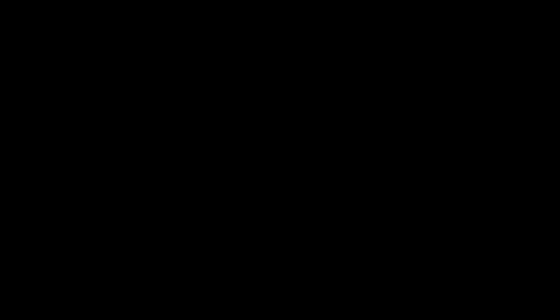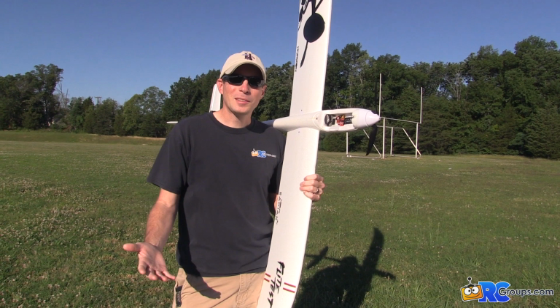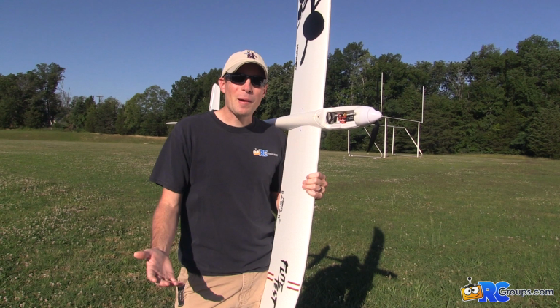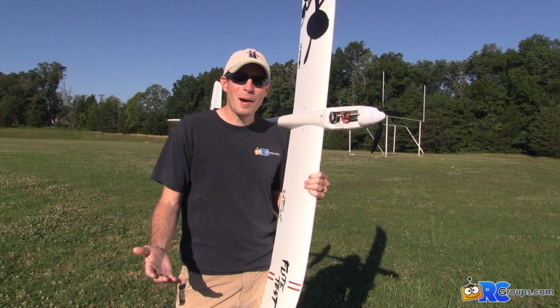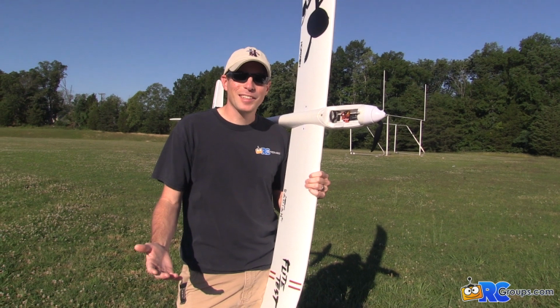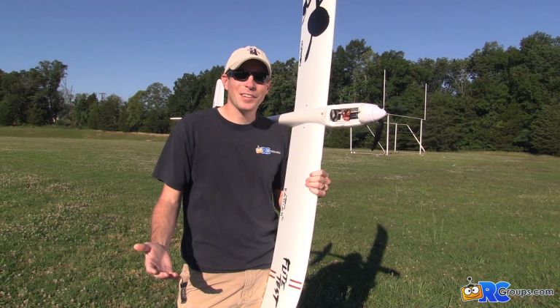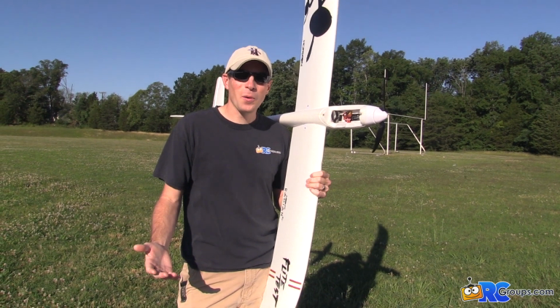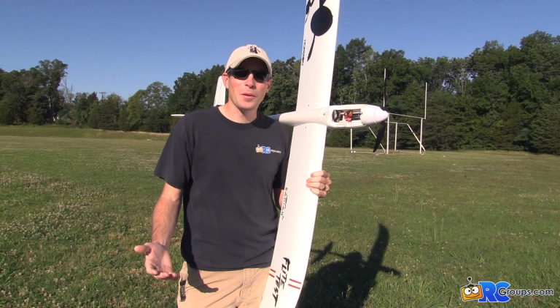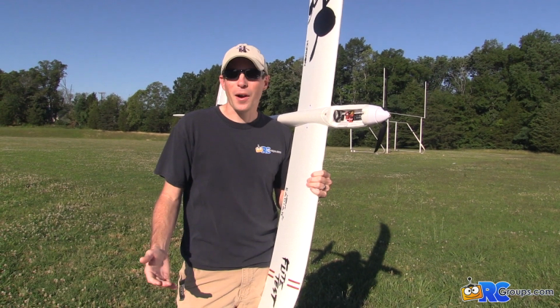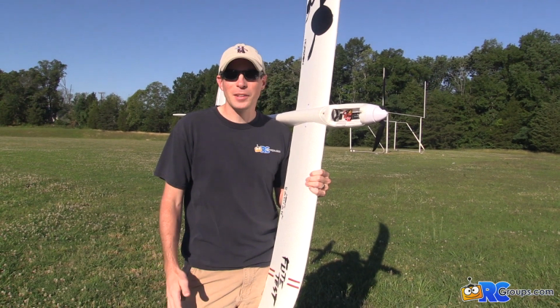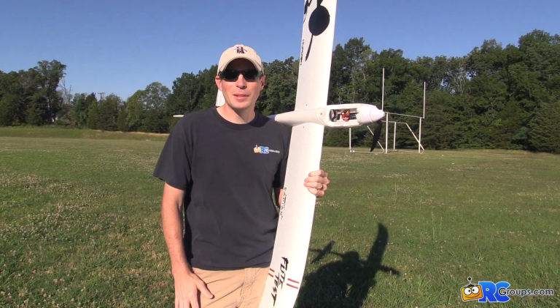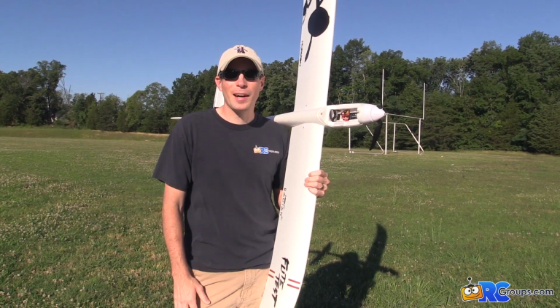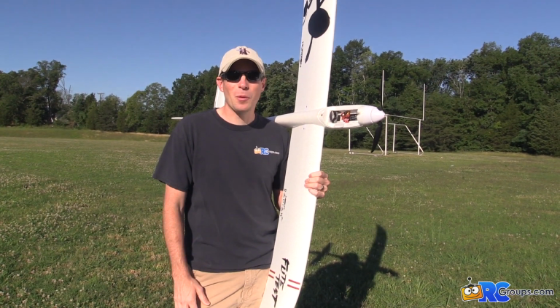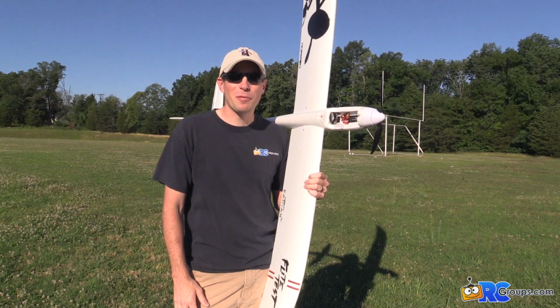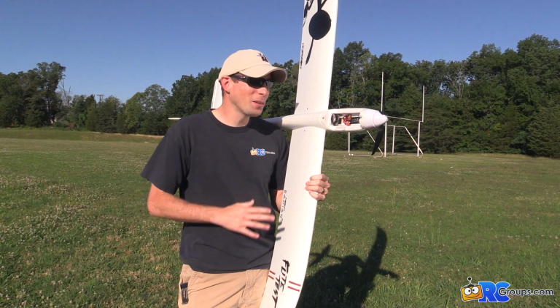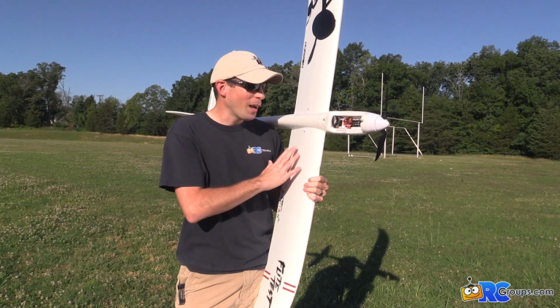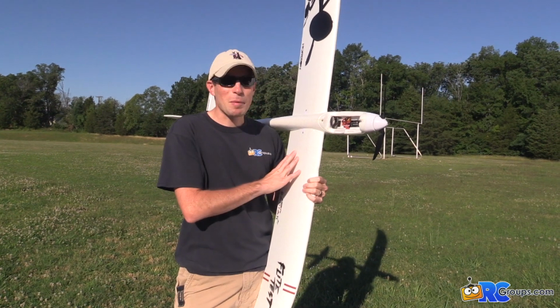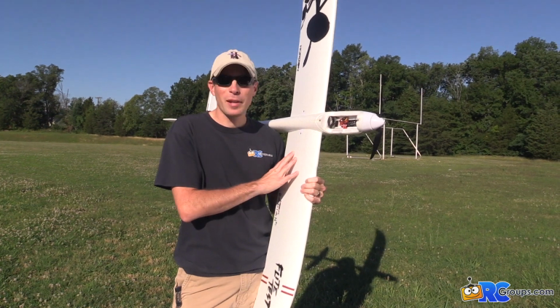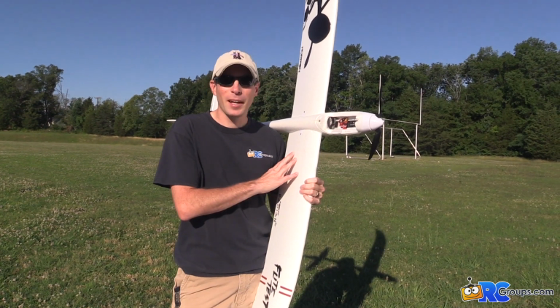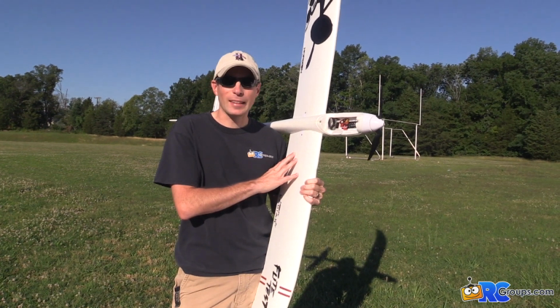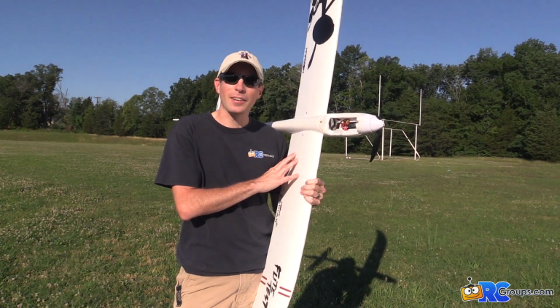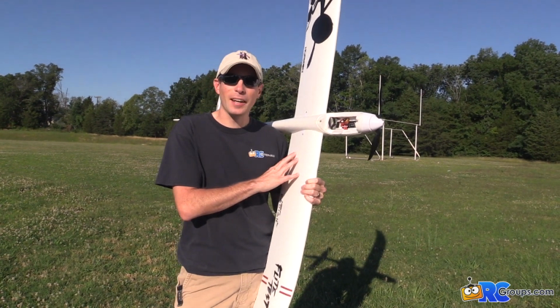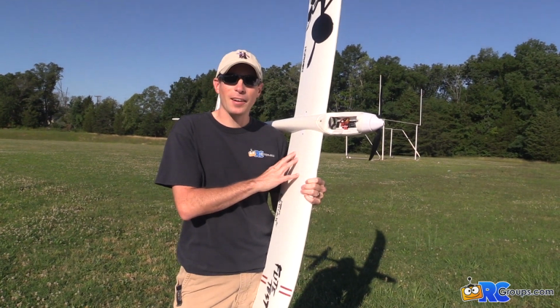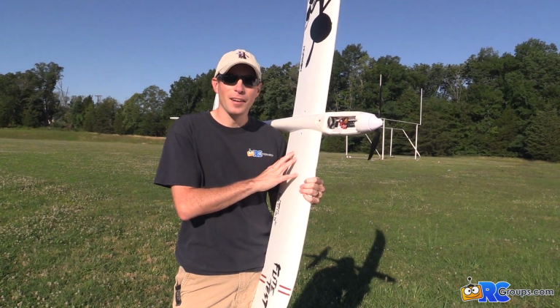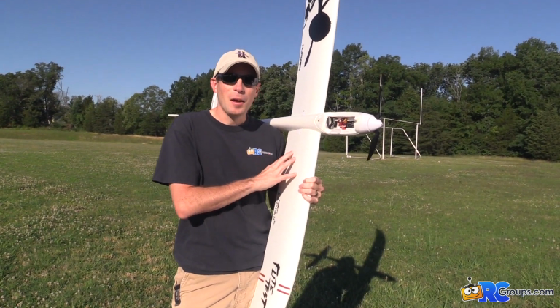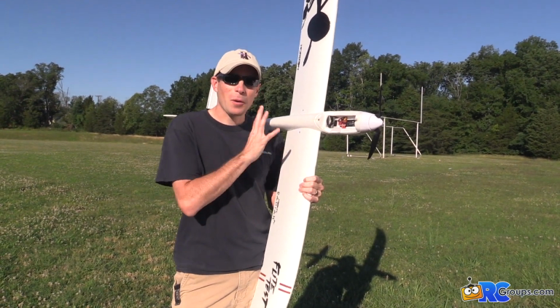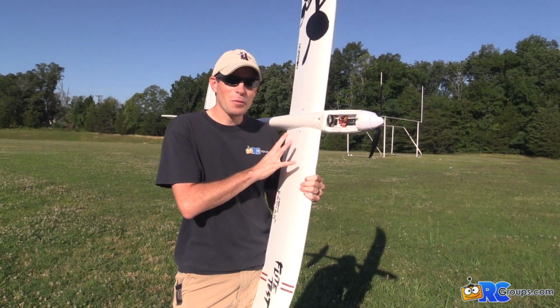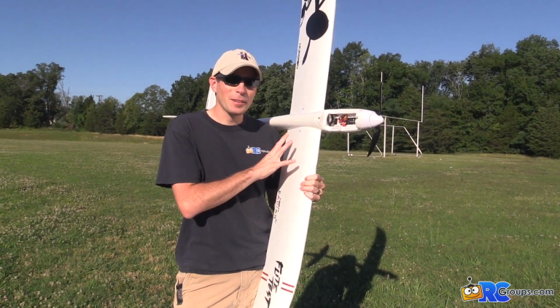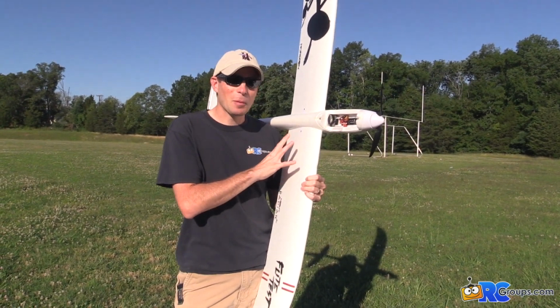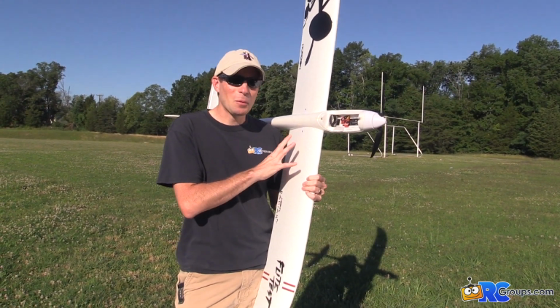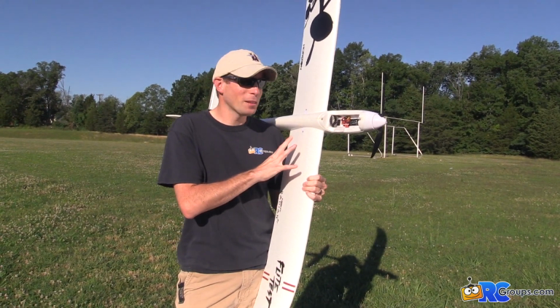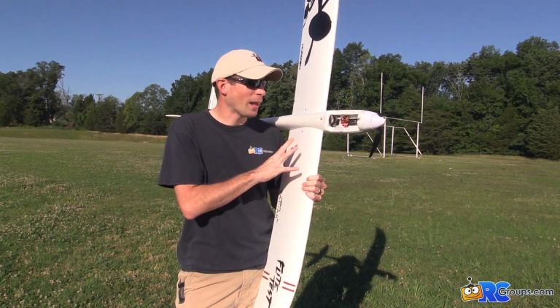What's up everybody? Jason Cole here with RCGroups.com. We're at the field. I've got my Flight Test Night Radiant out here, but we're not reviewing this airplane — we've already done that.